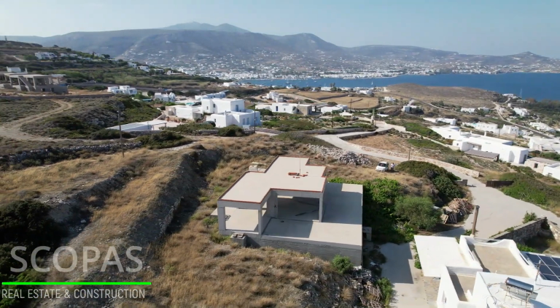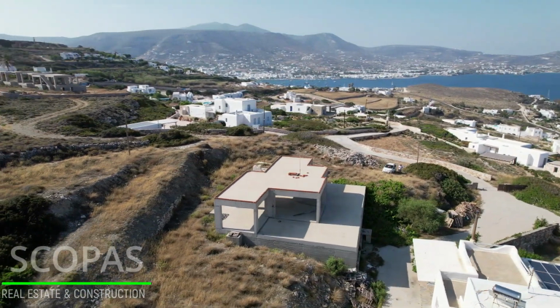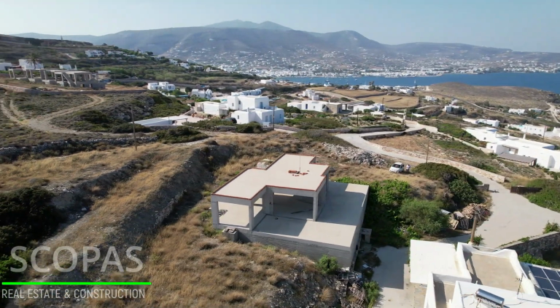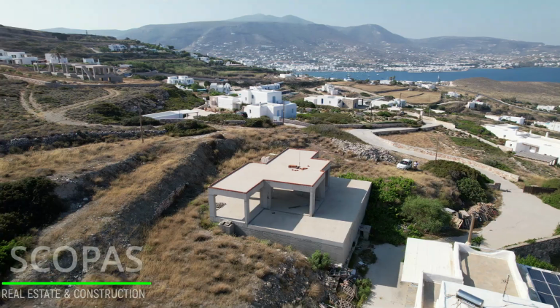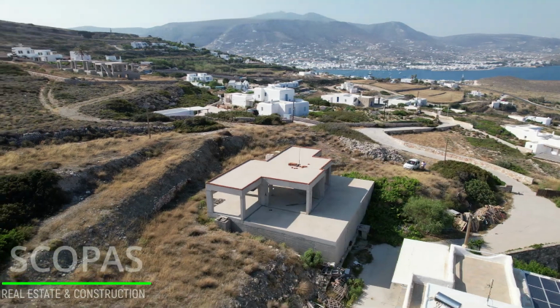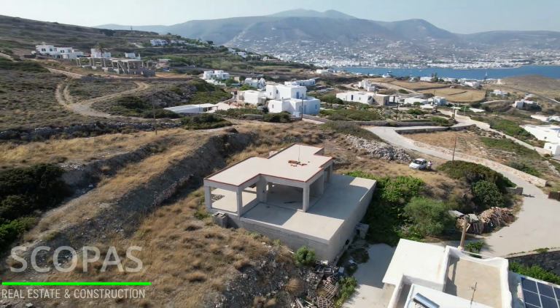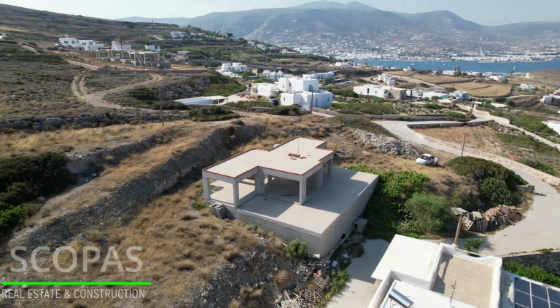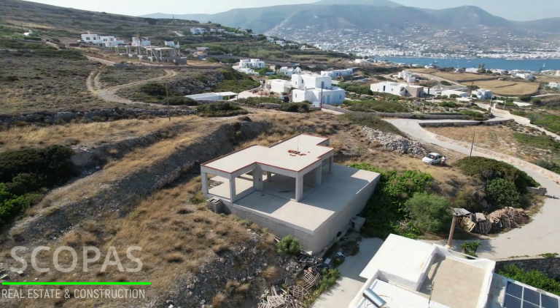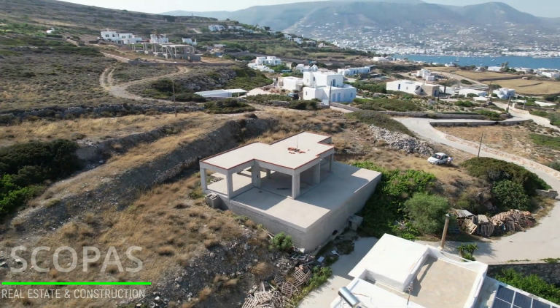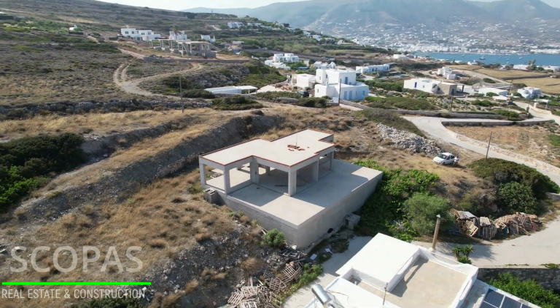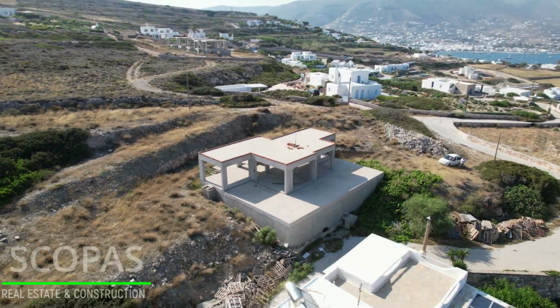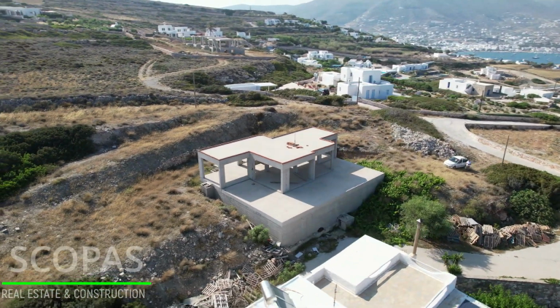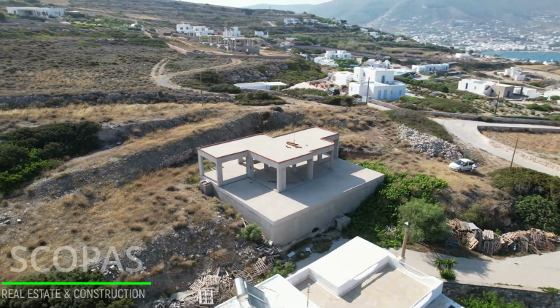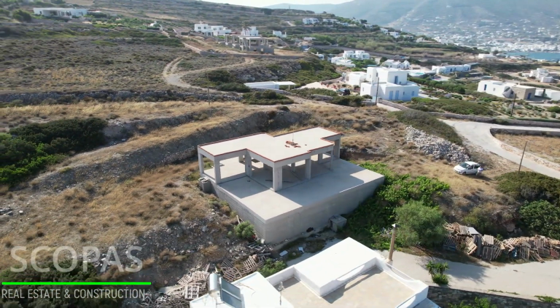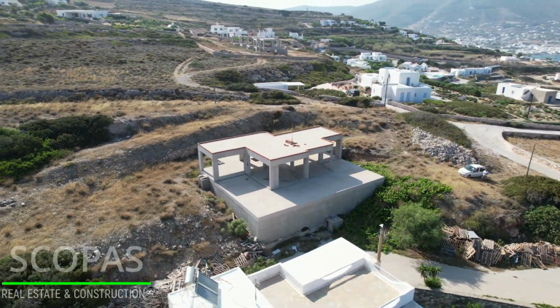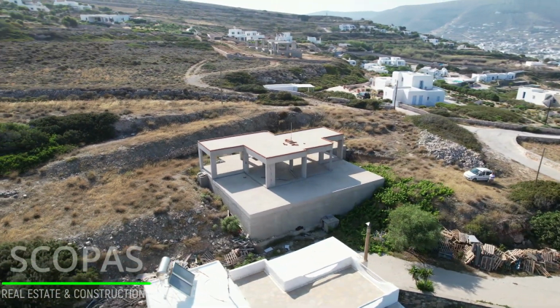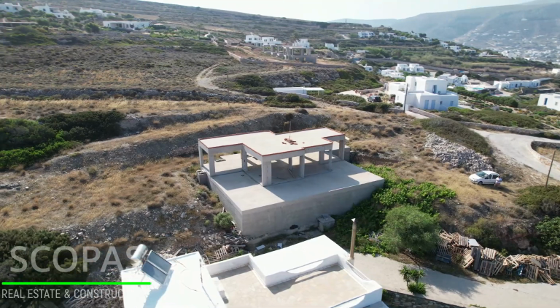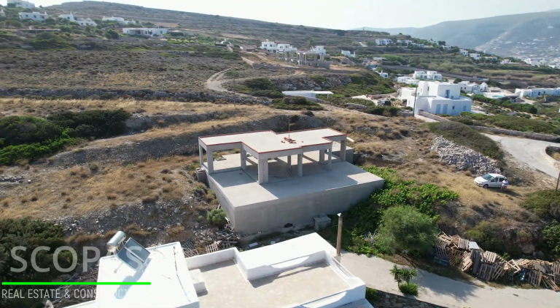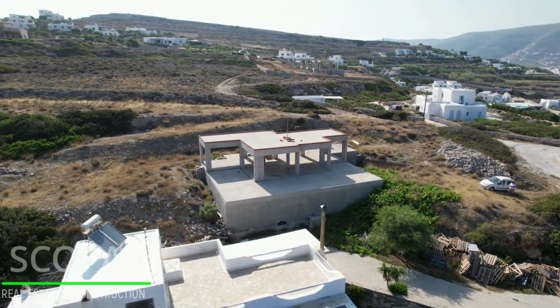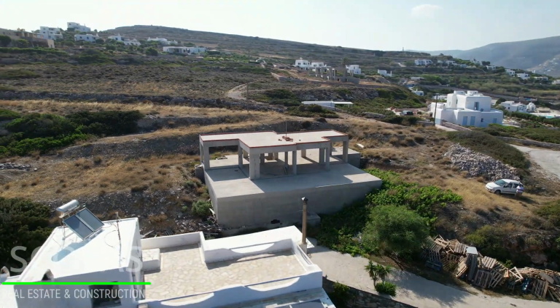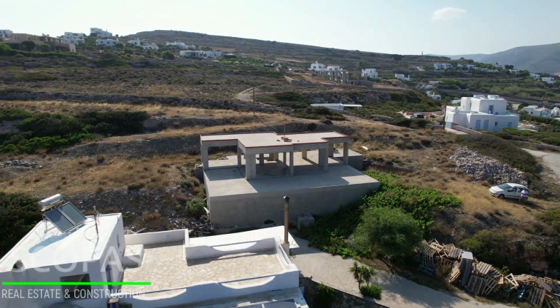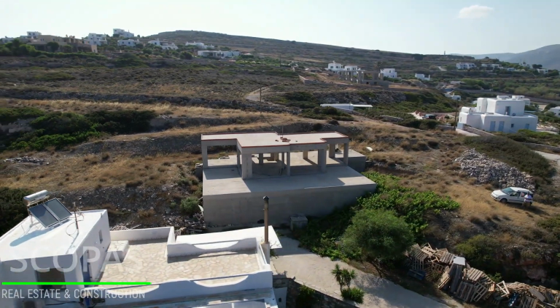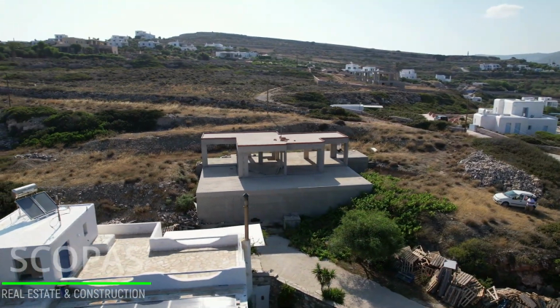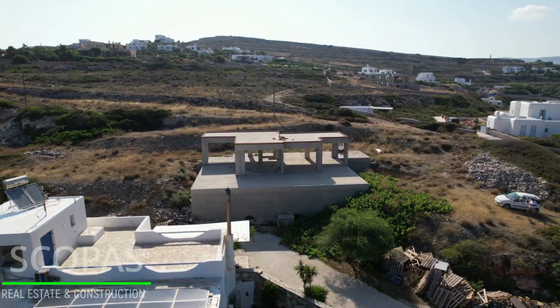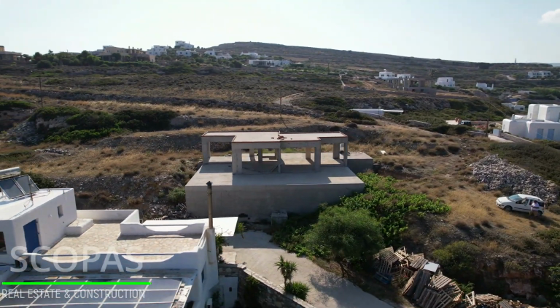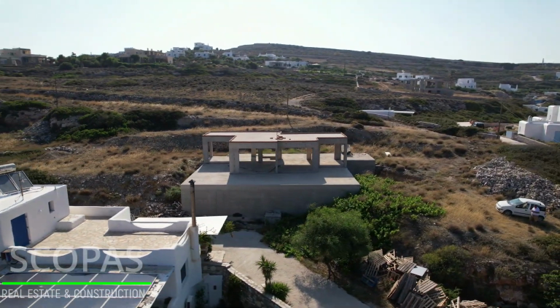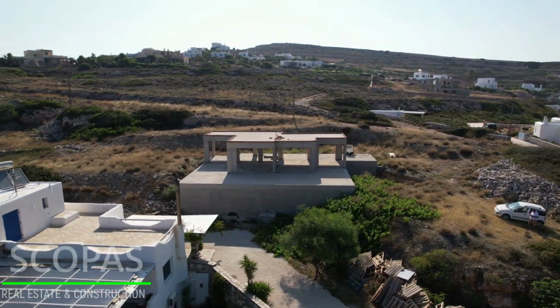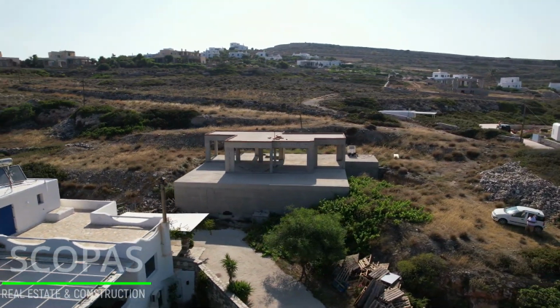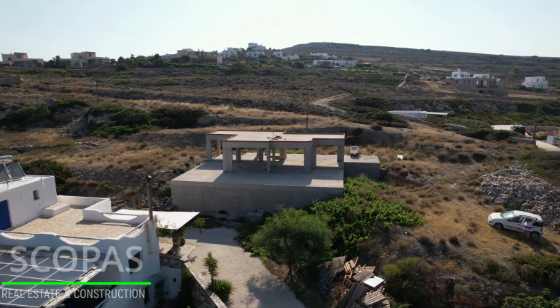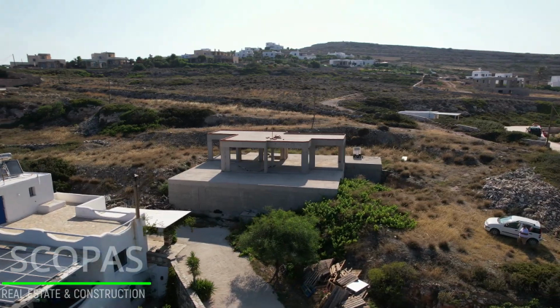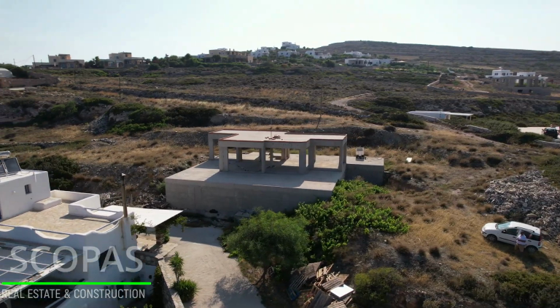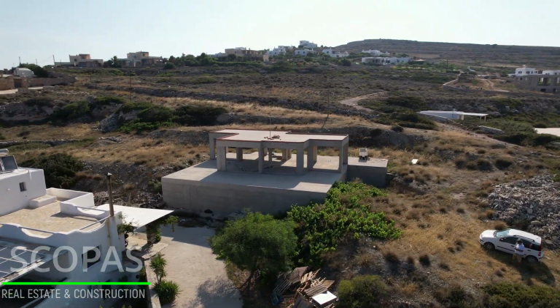It is located in one of the most famous areas of Paros. Built on a hill, this light and airy property offers the perfect formula of privacy, seclusion, and close proximity to the island's main attractions.